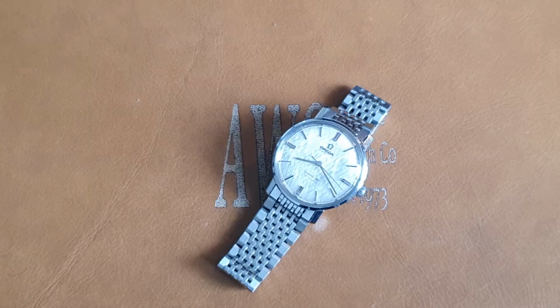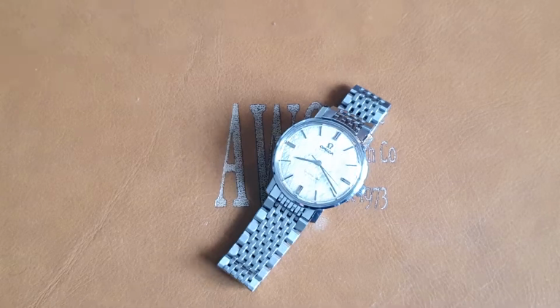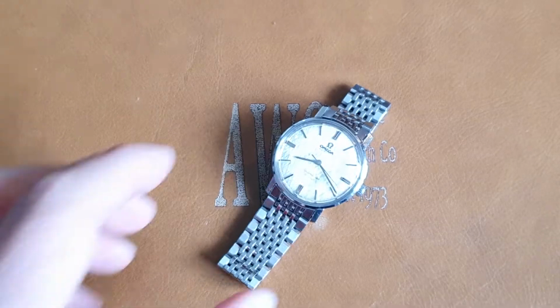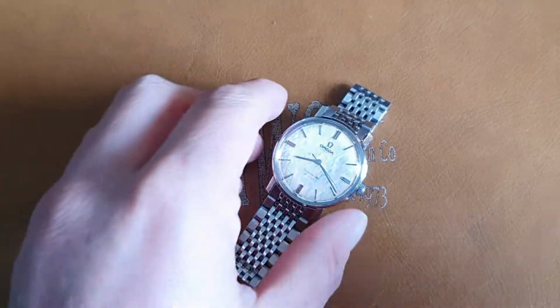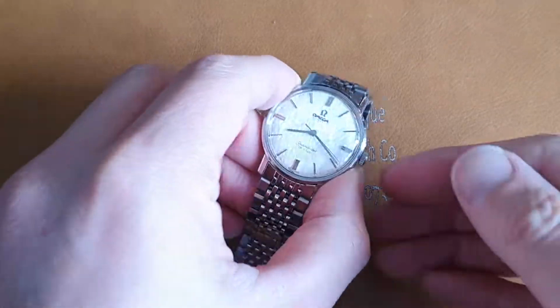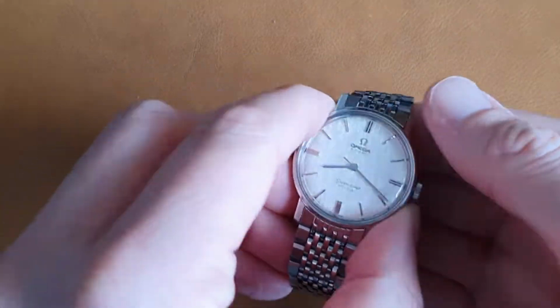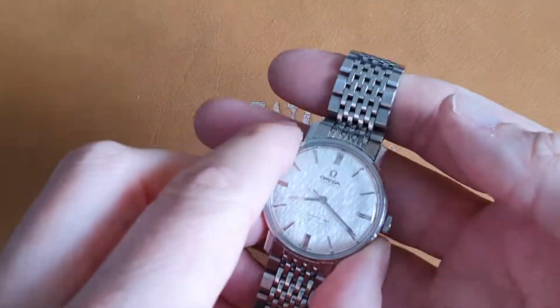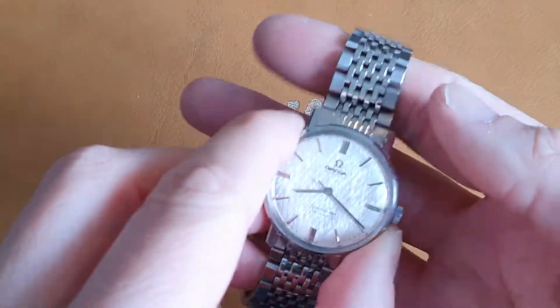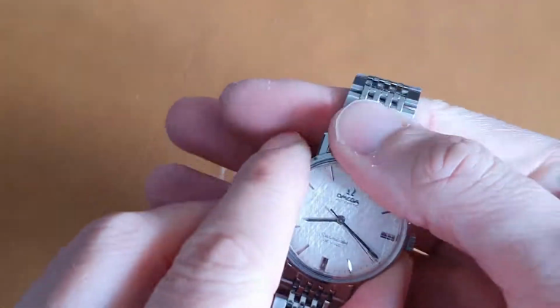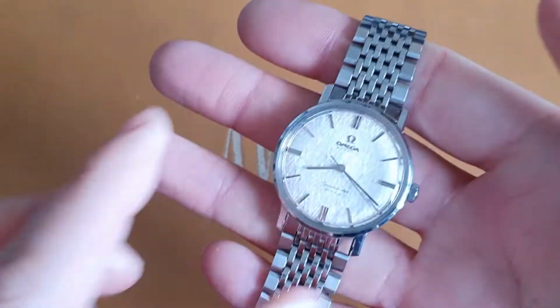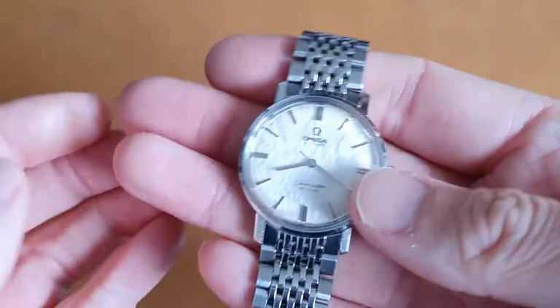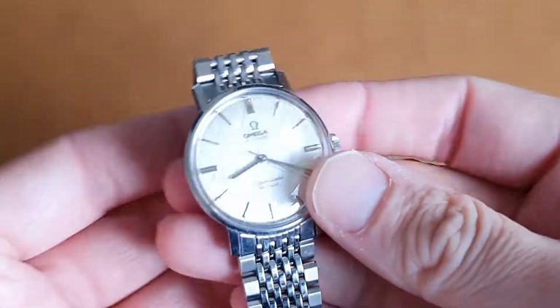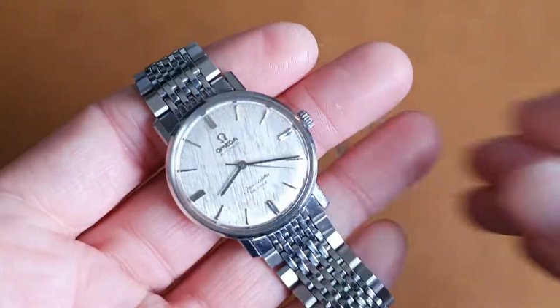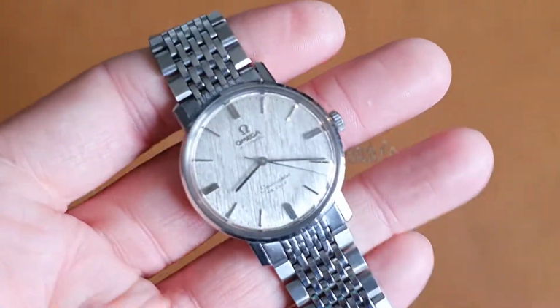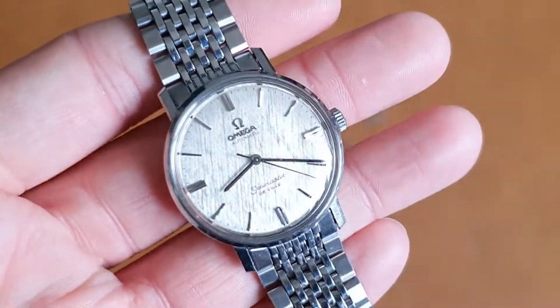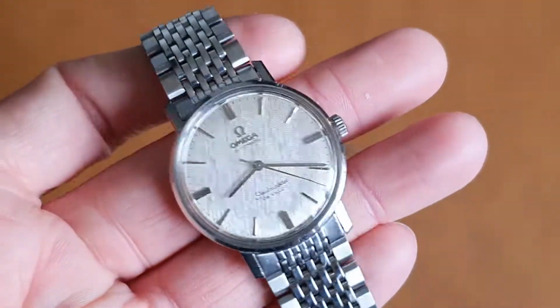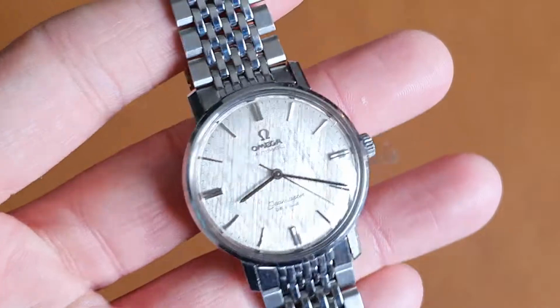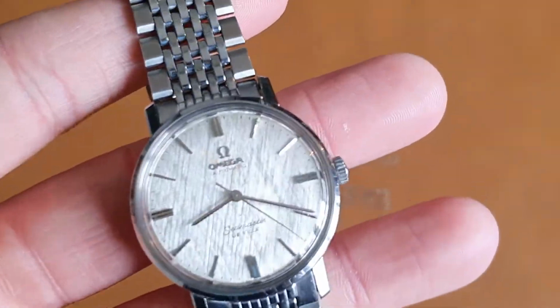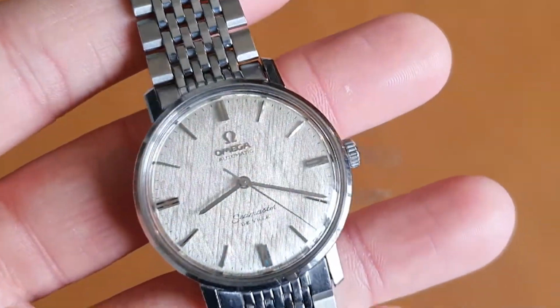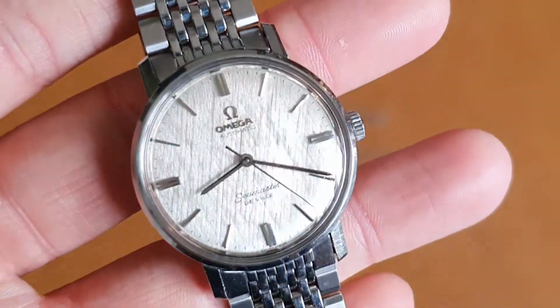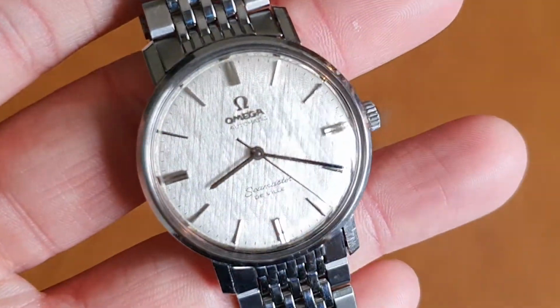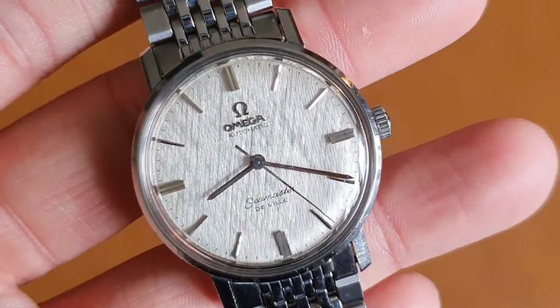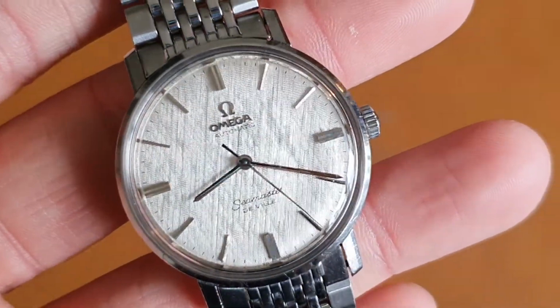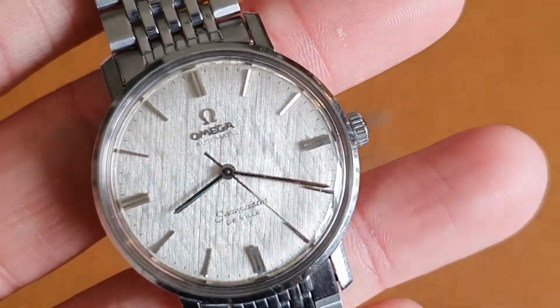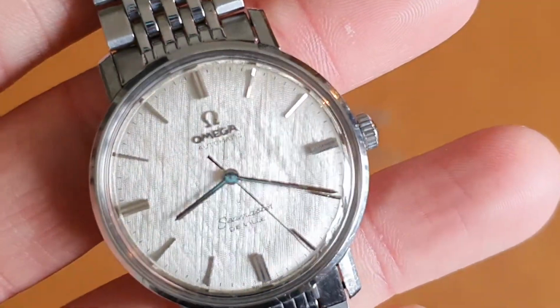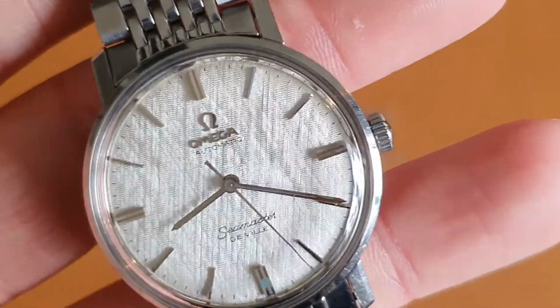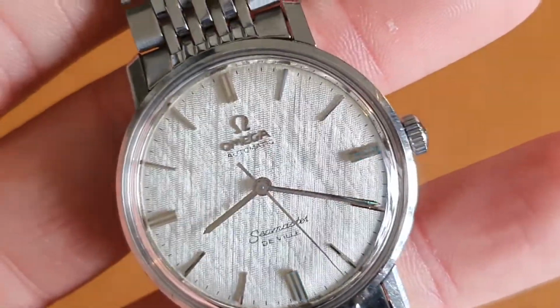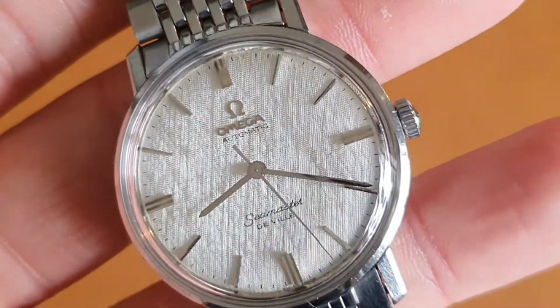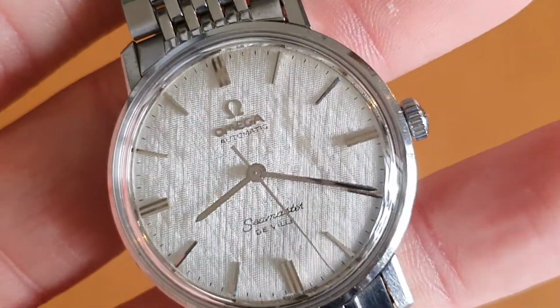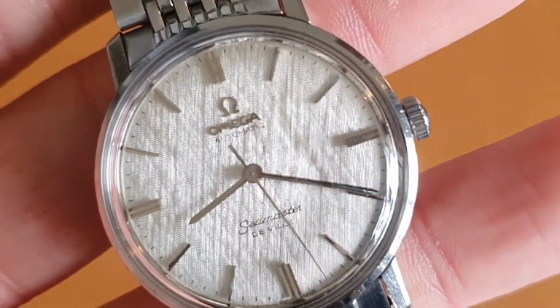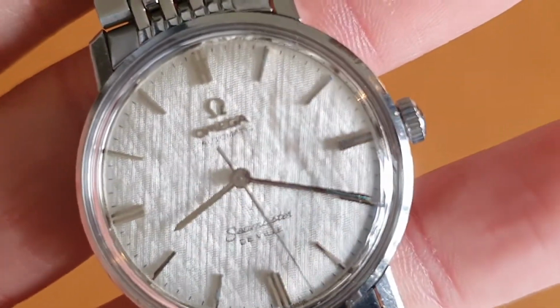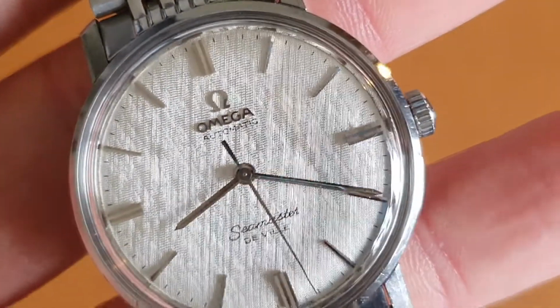Hello, it's Jonathan here from Antique Watch Company with another short product video. This time quite a special Omega Seamaster reveal with the linen effect dial.